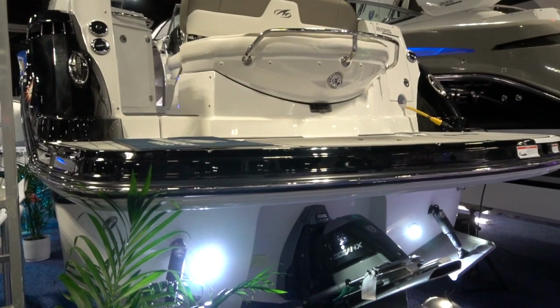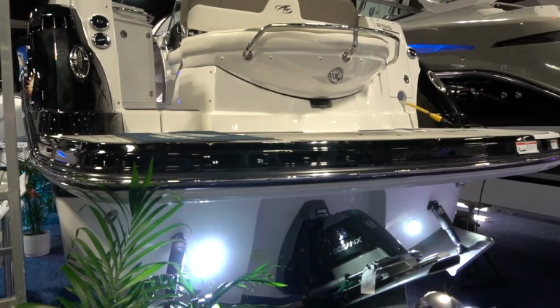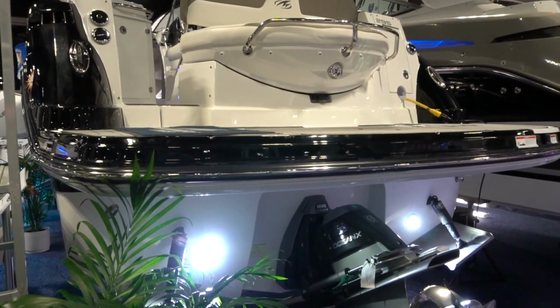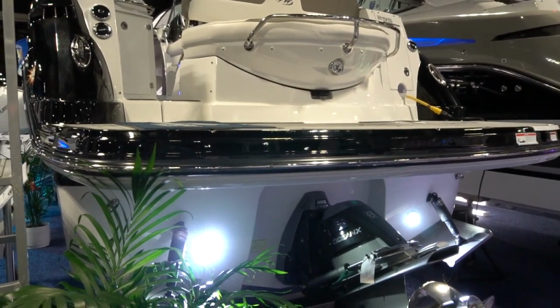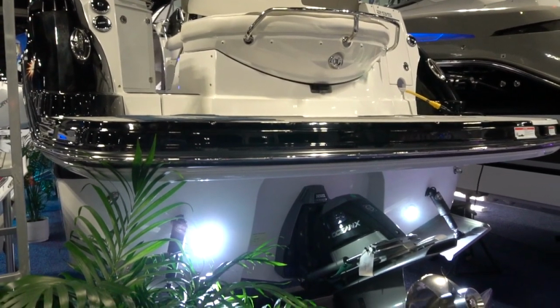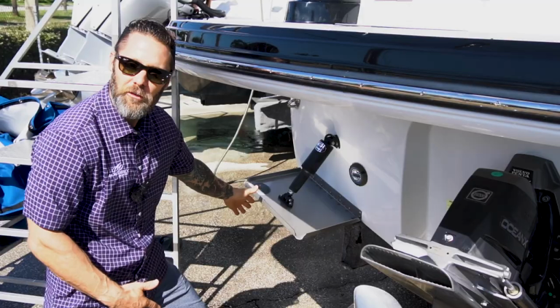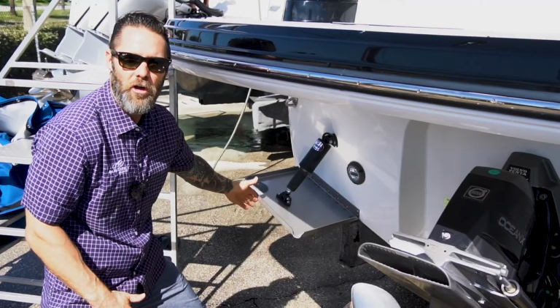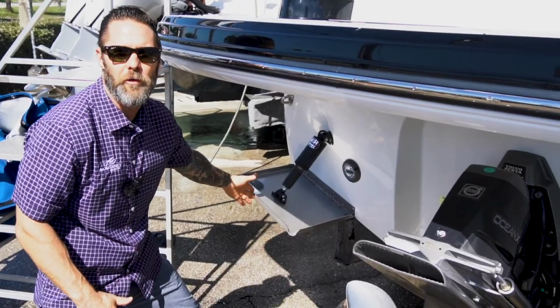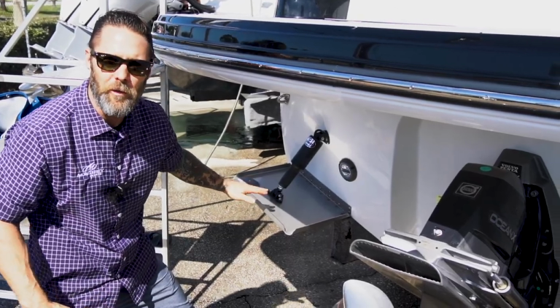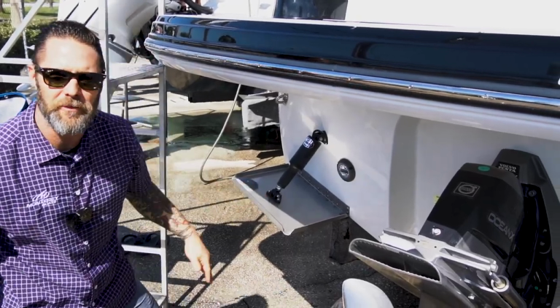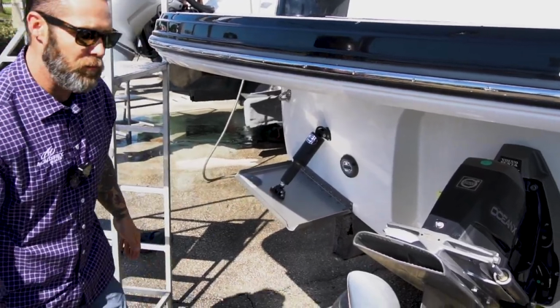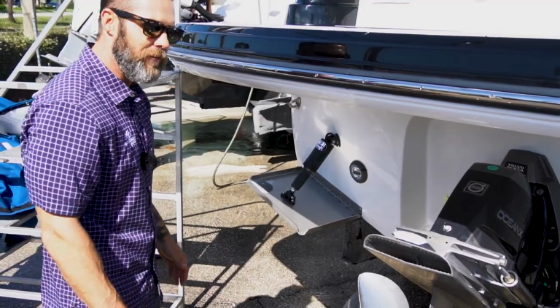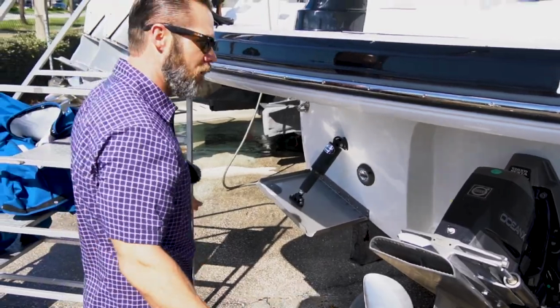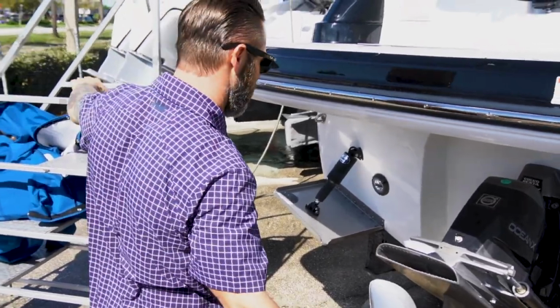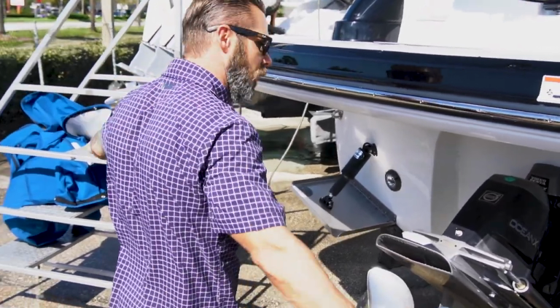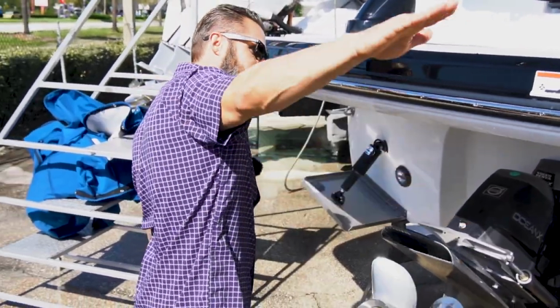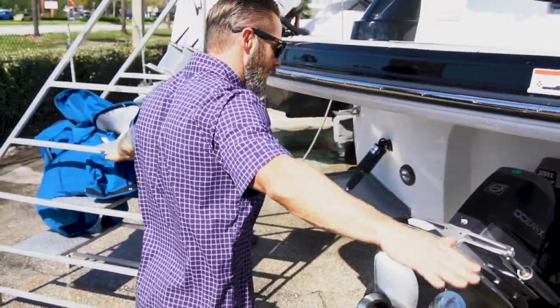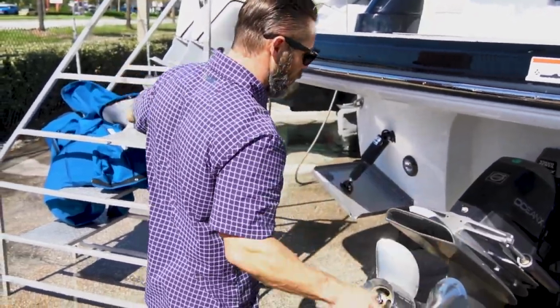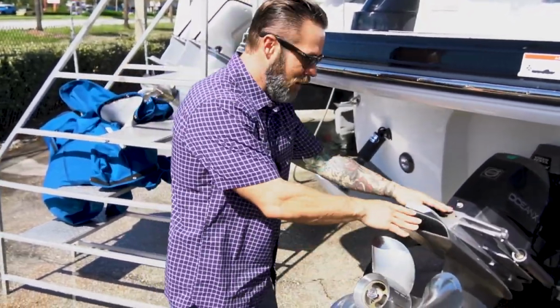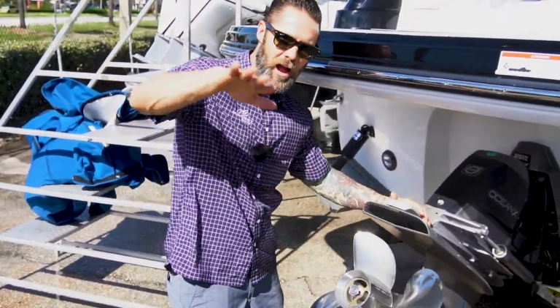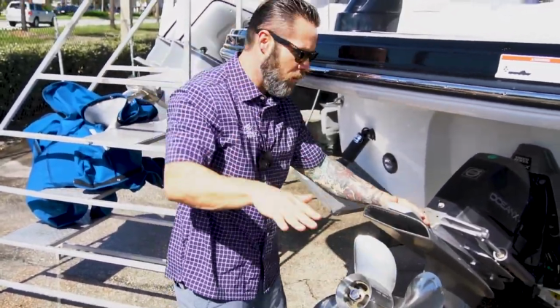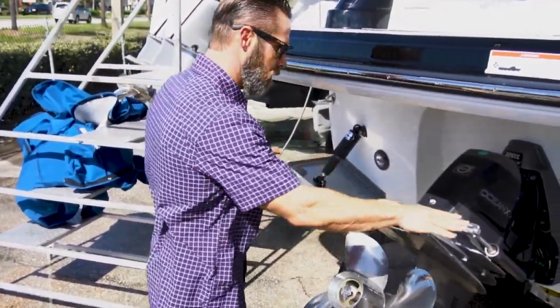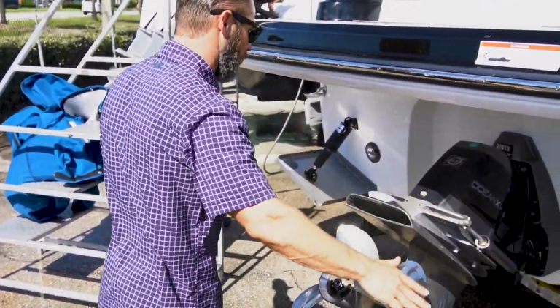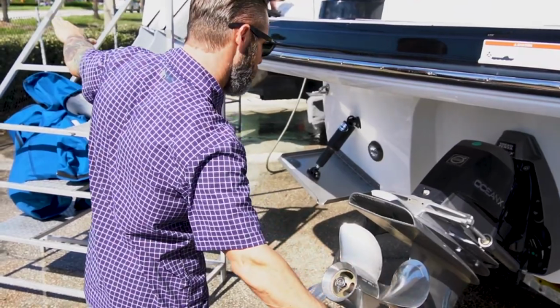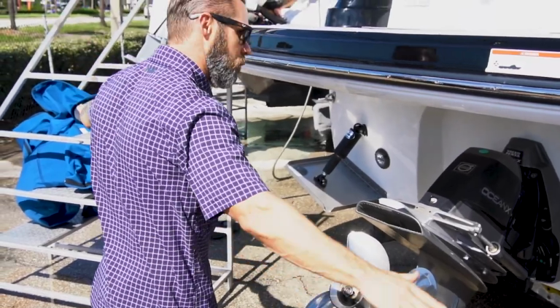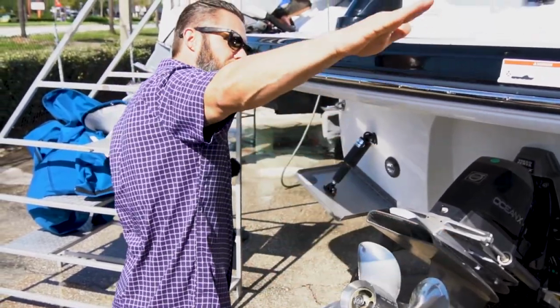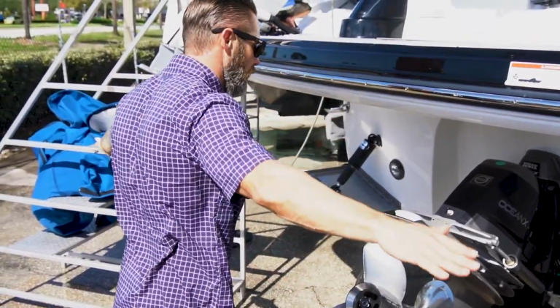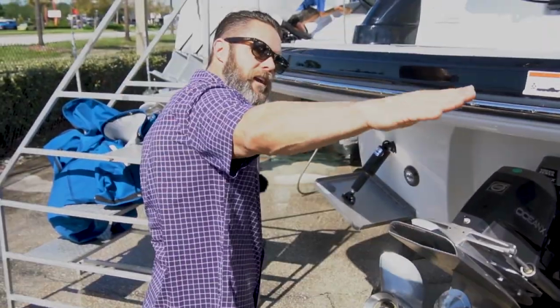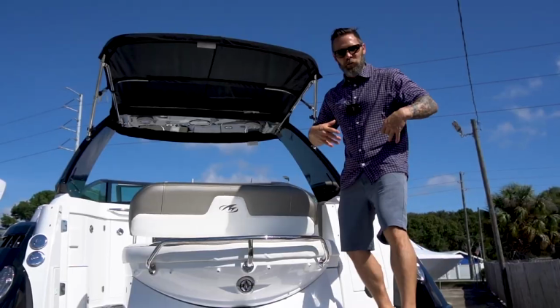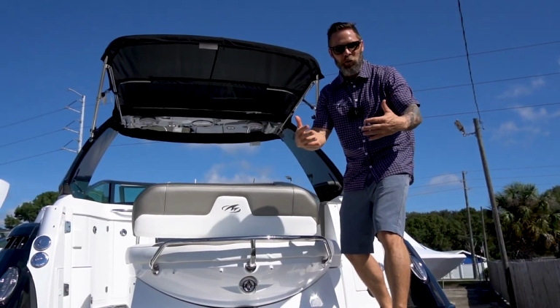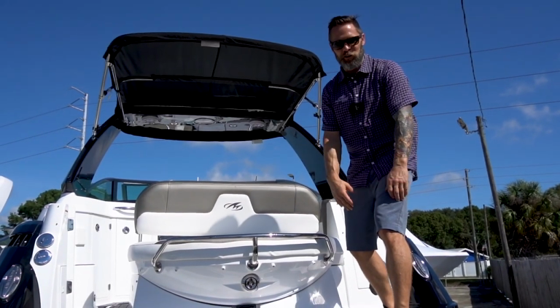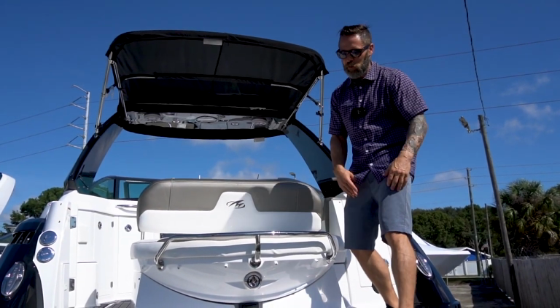Underwater lights are a must. This boat is also equipped with trim tabs, which give you a lot of versatility side to side. Combined with the drive, these give the boat a lot more stability. Some really cool features on this boat.